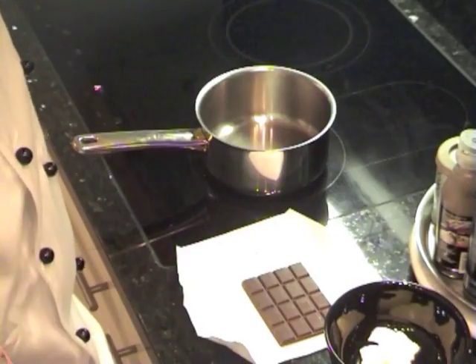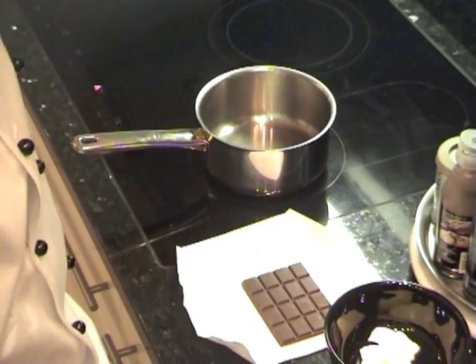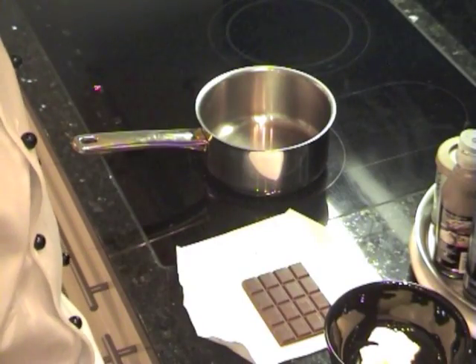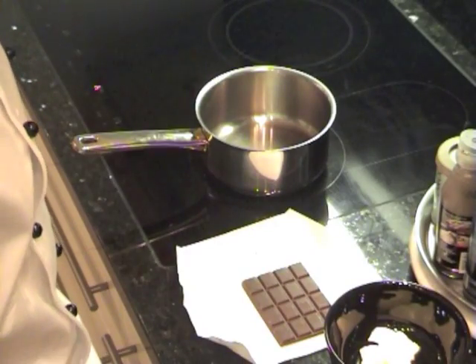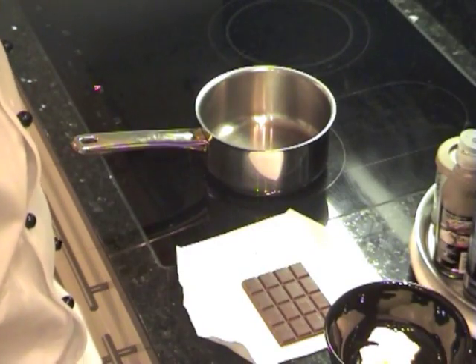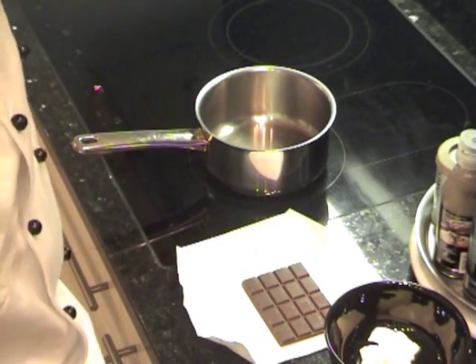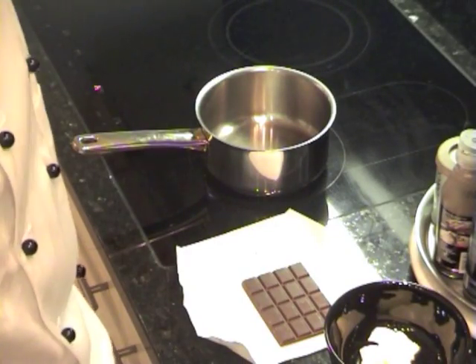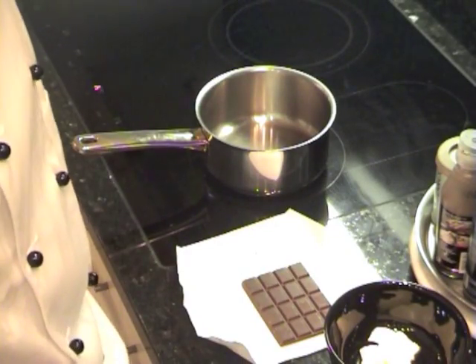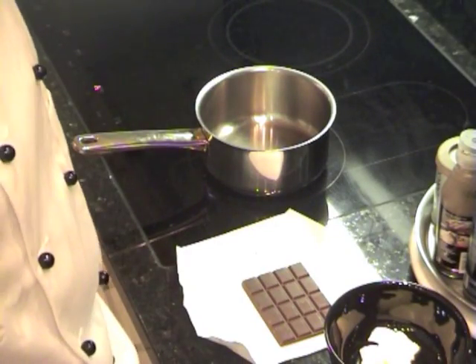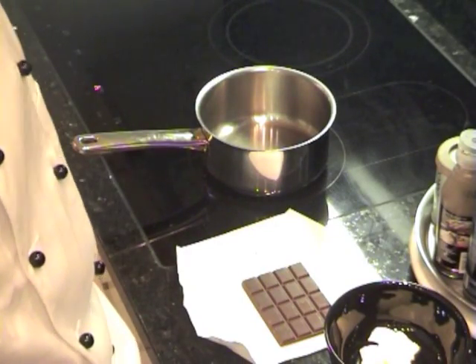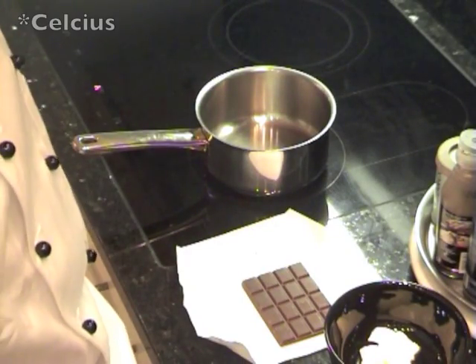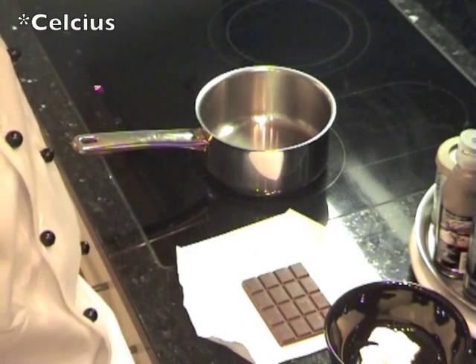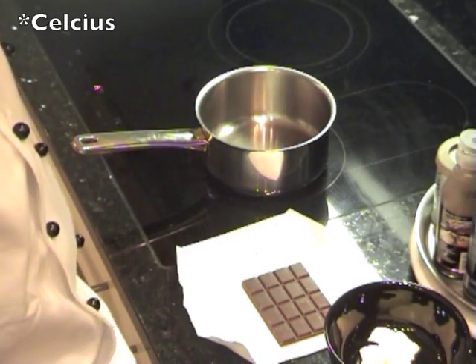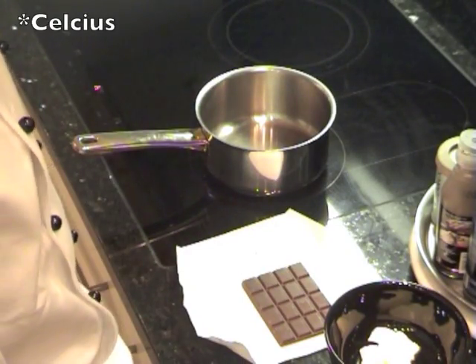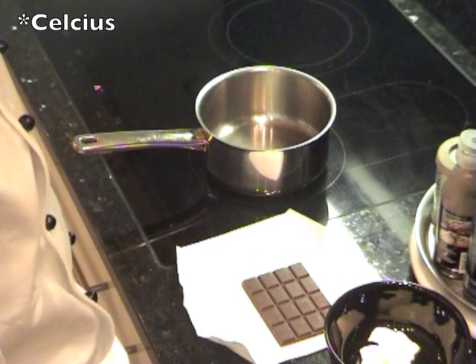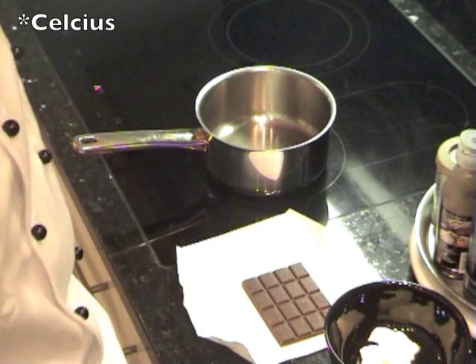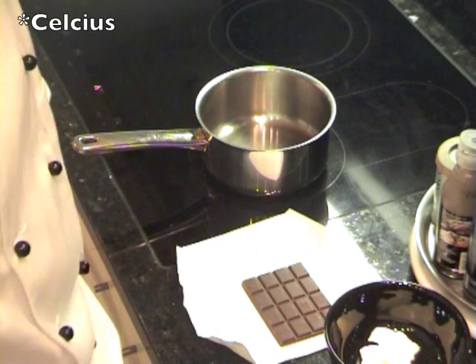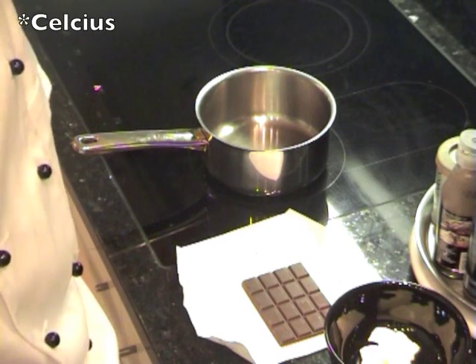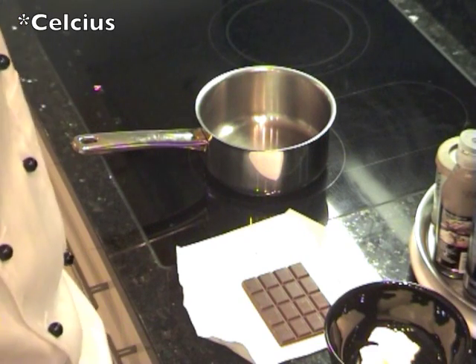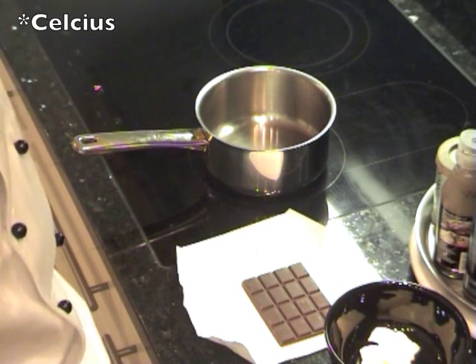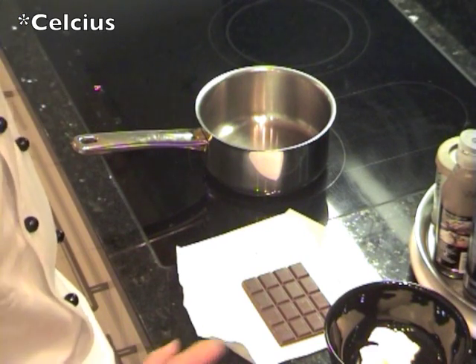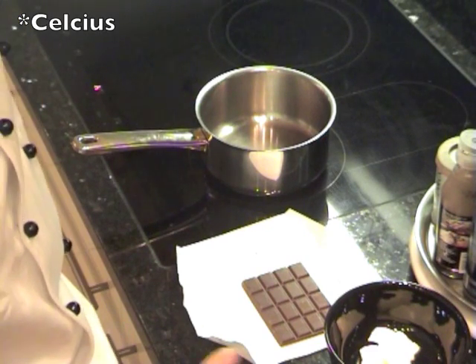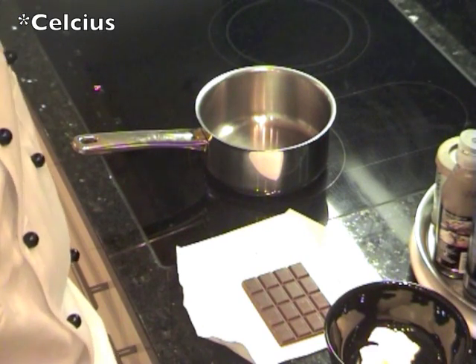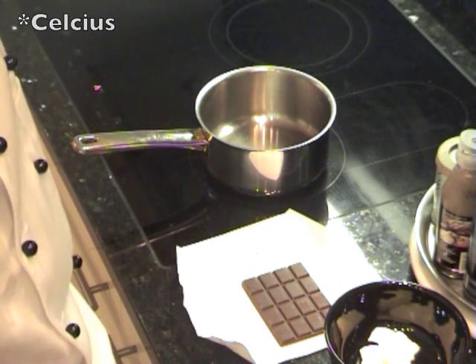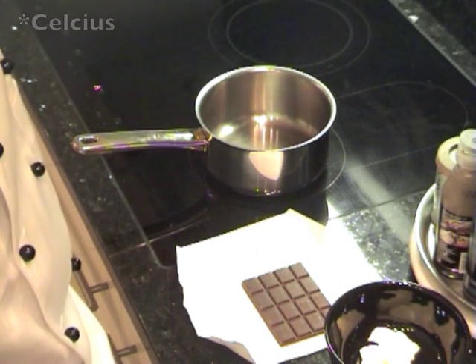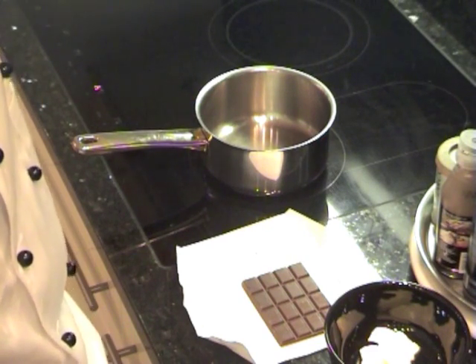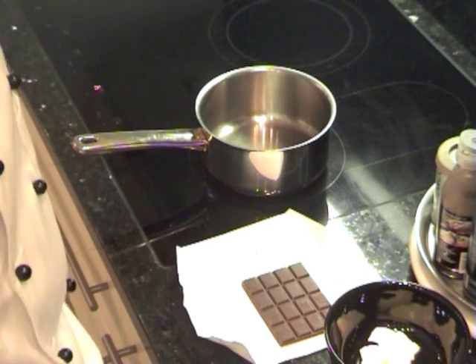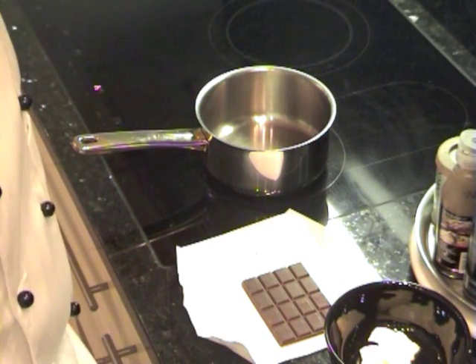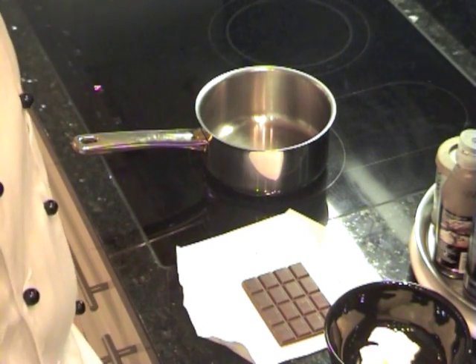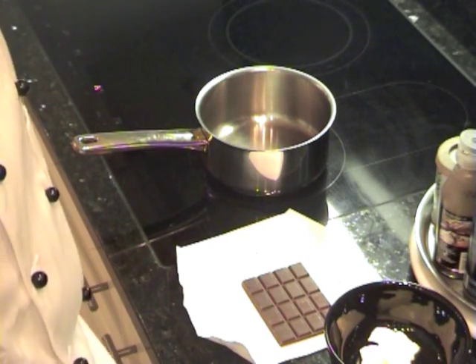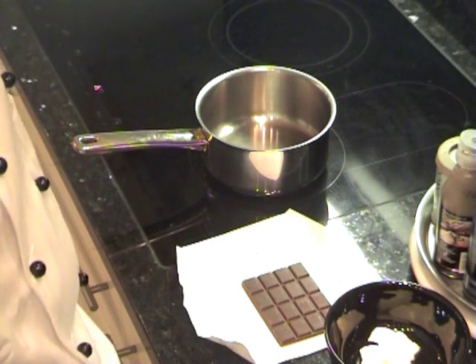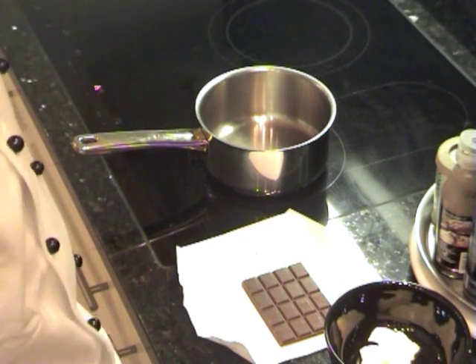Before we start, it's important that you preheat the oven to 180 degrees. Turn it on now and it will be ready by the time you are ready.